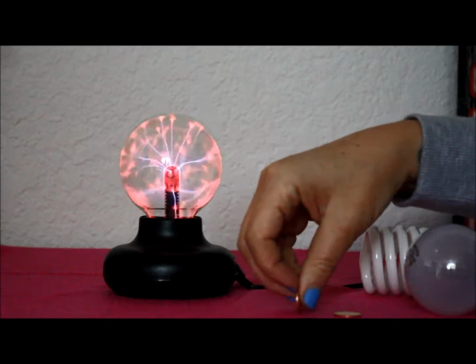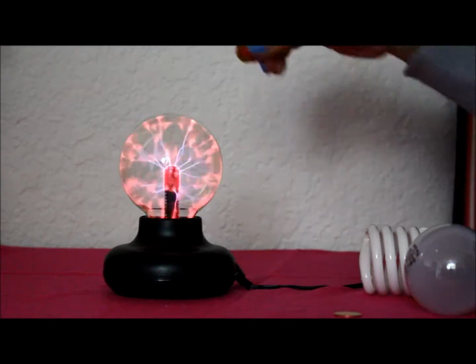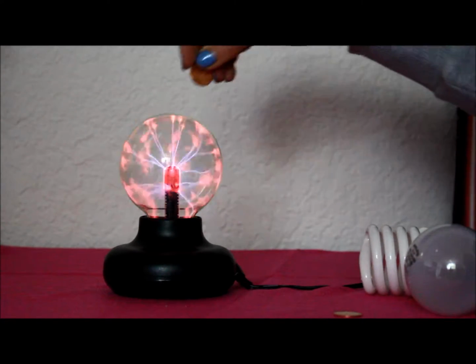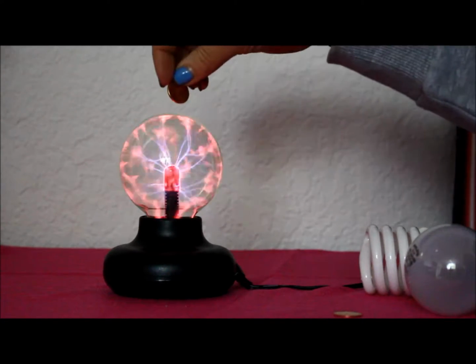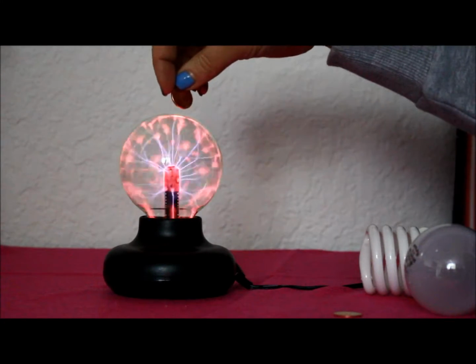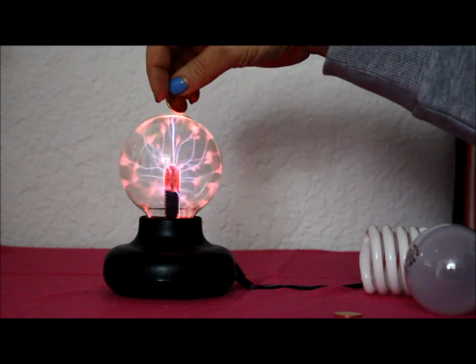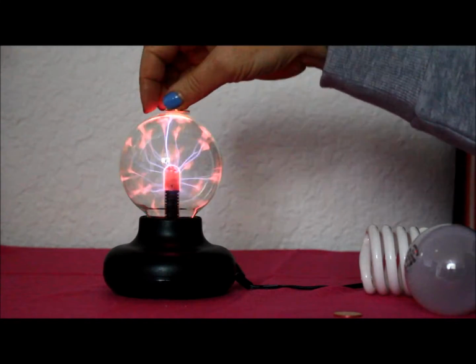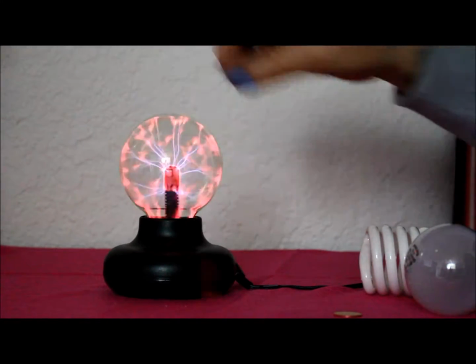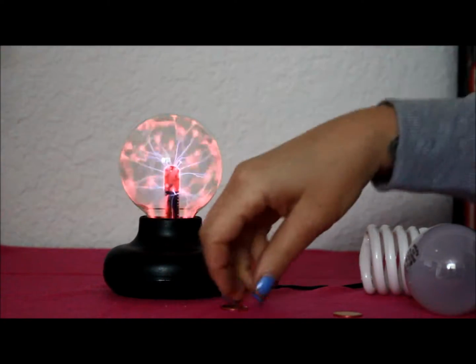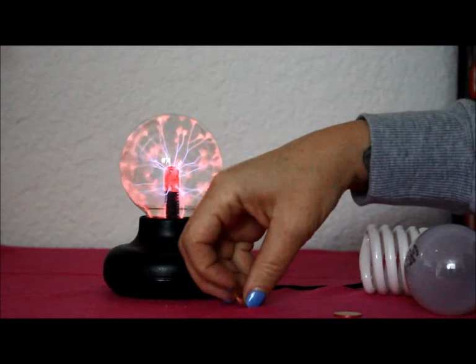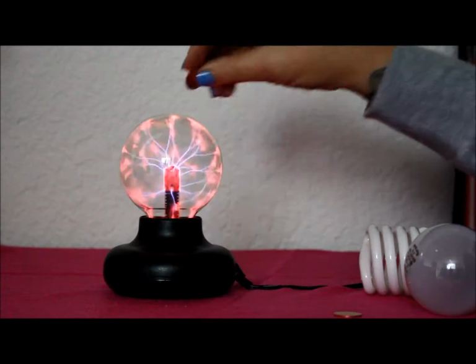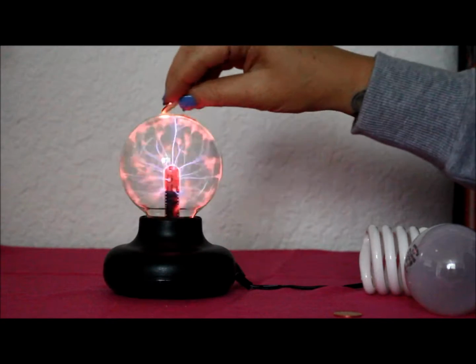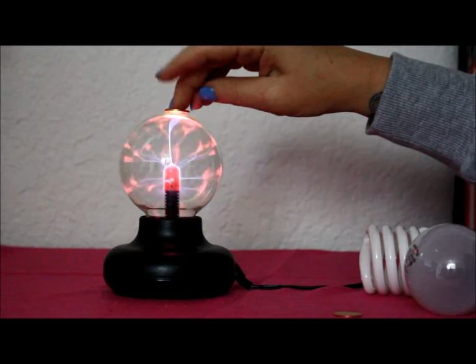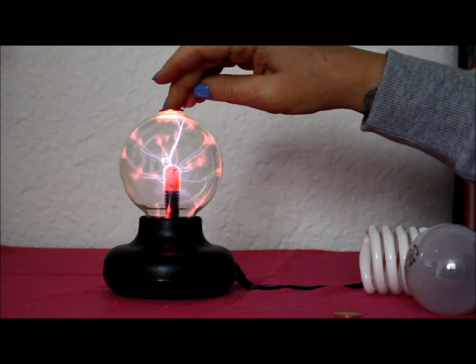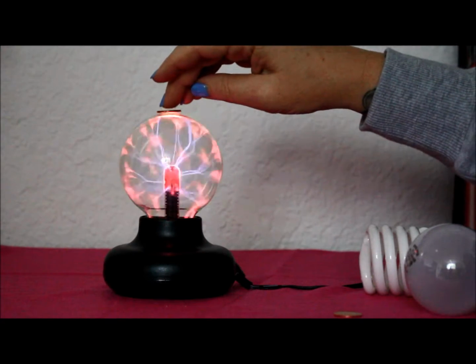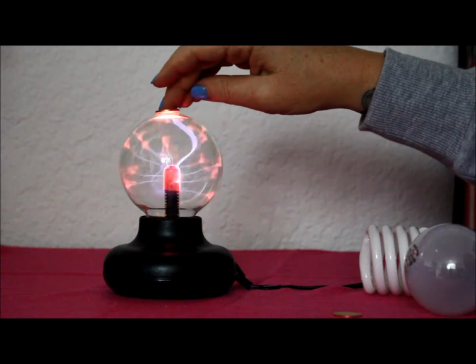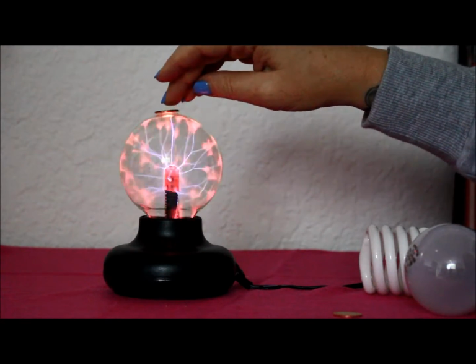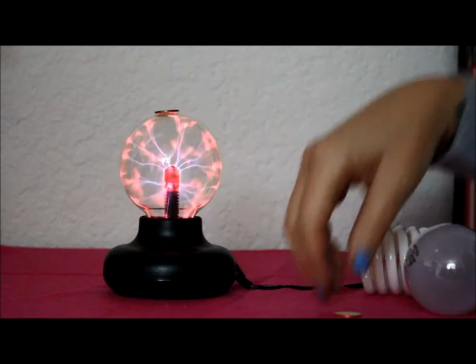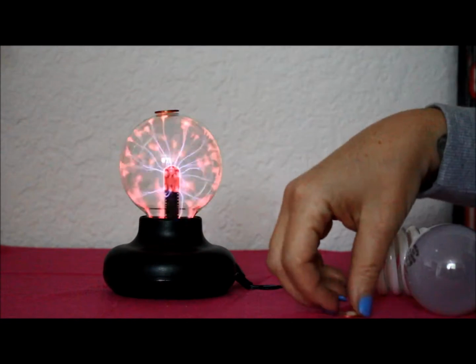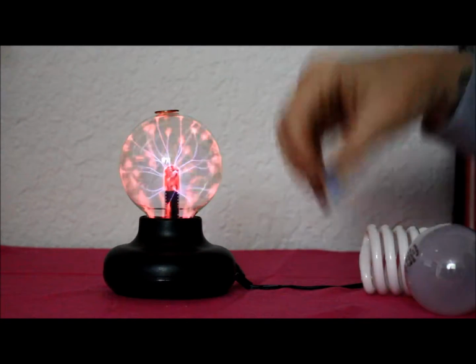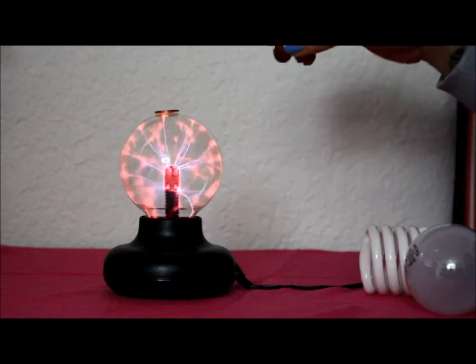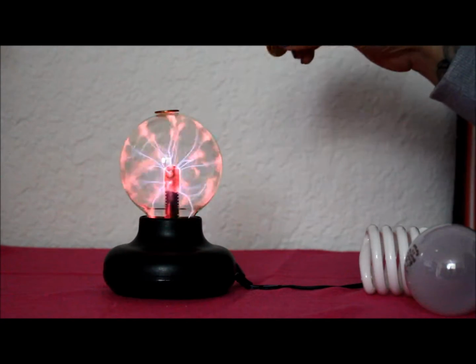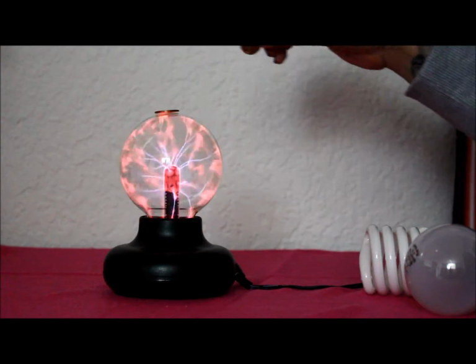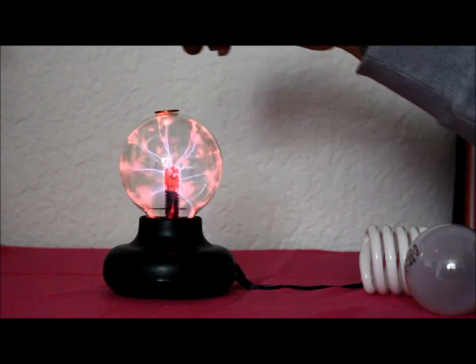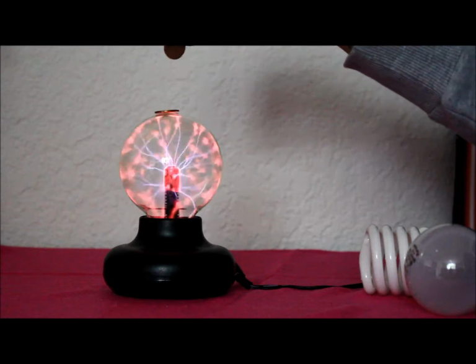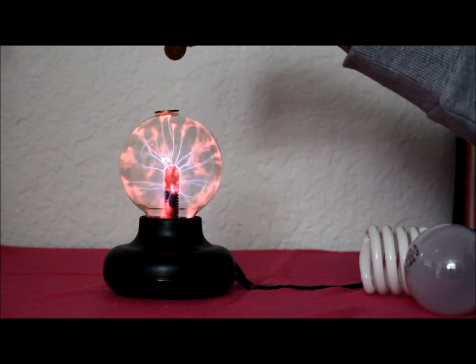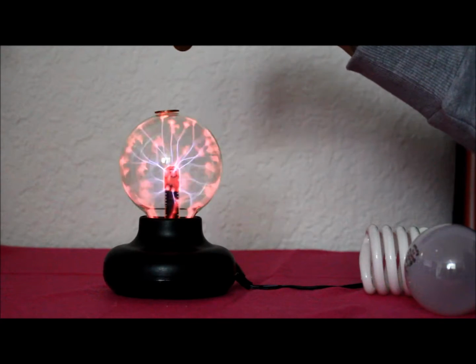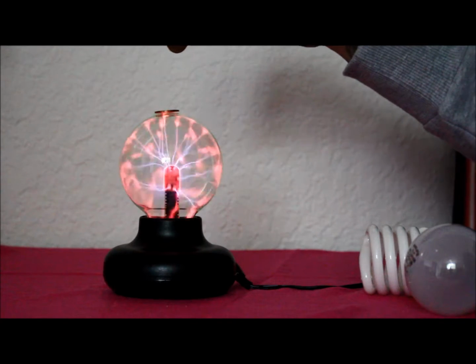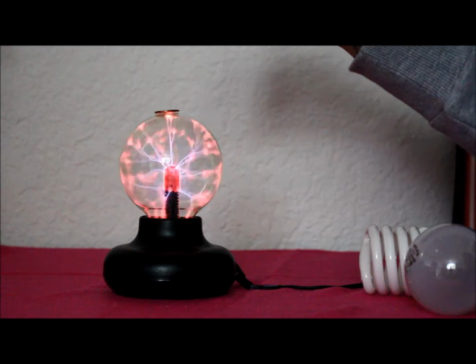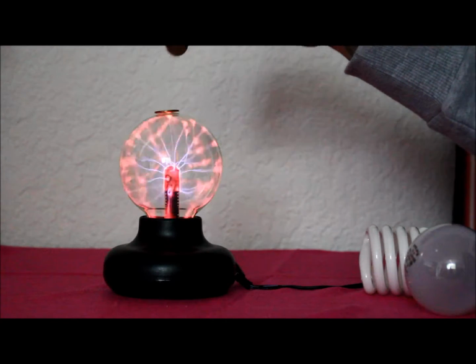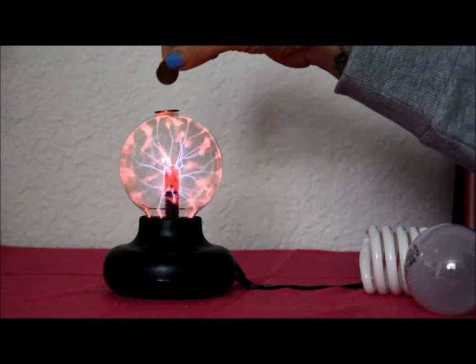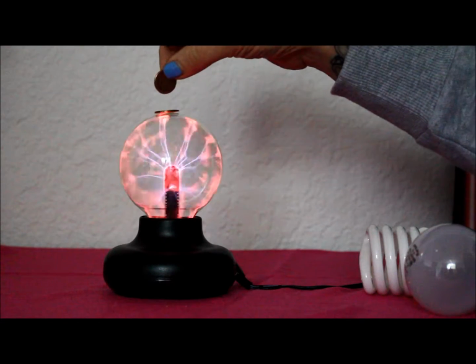We'll put one penny on the top, and then touch it with another penny. If you touch the penny by itself, you'll get a little shock.